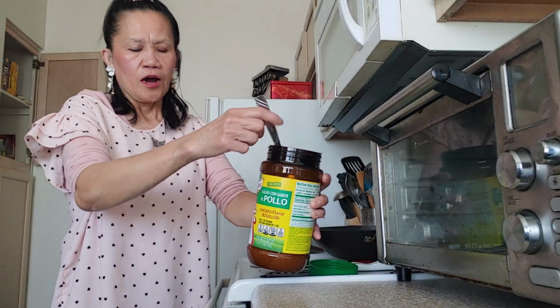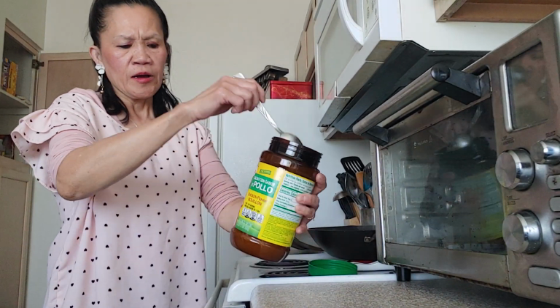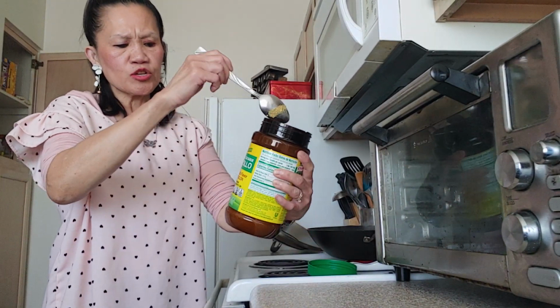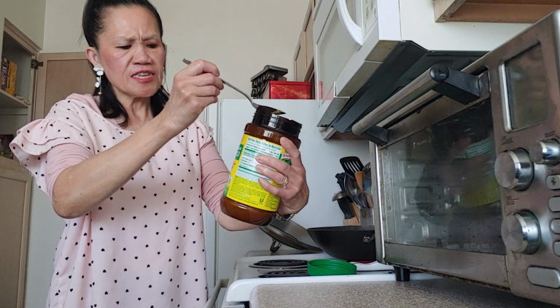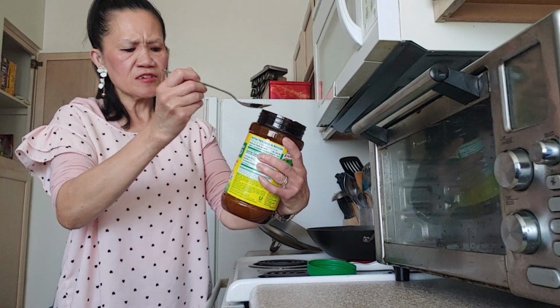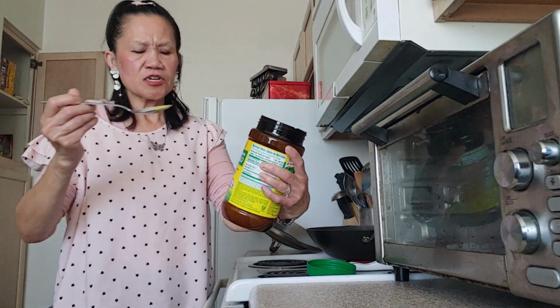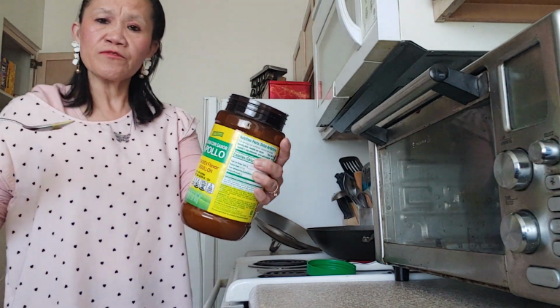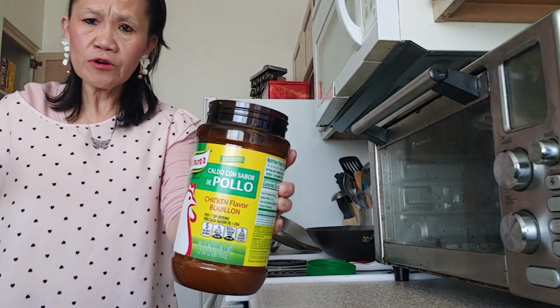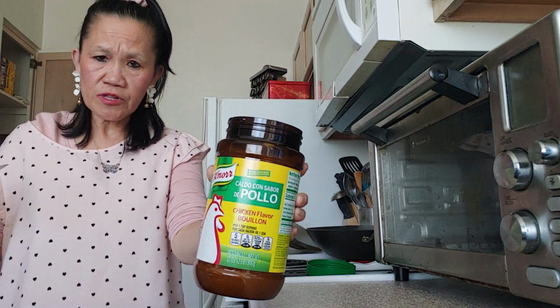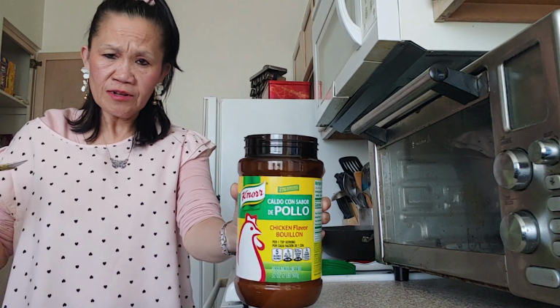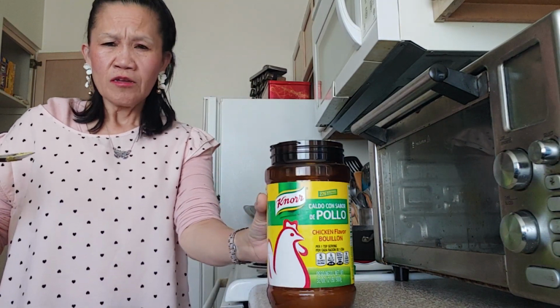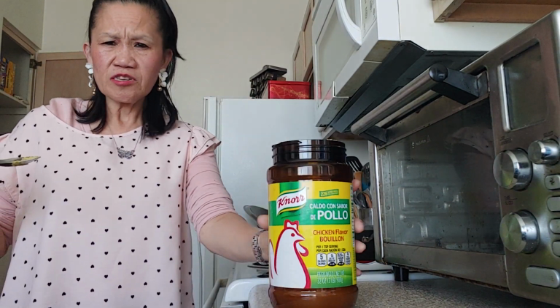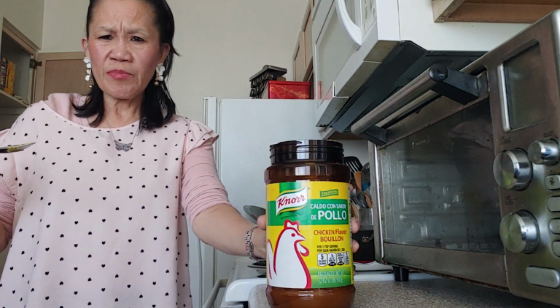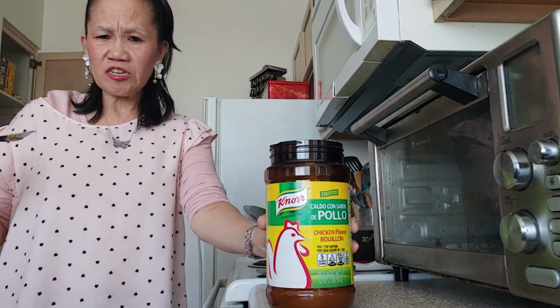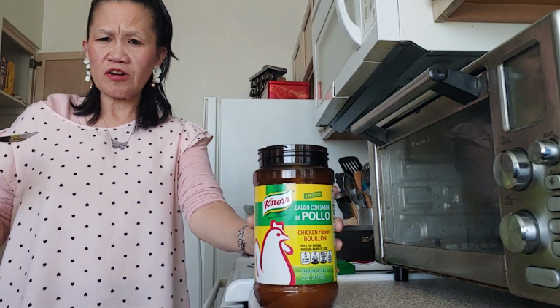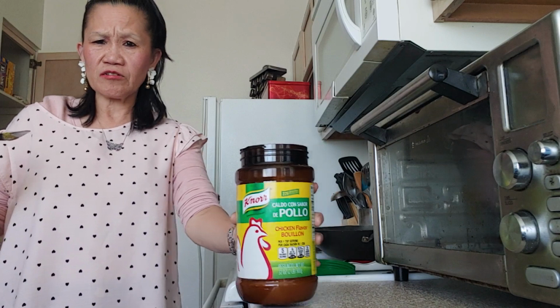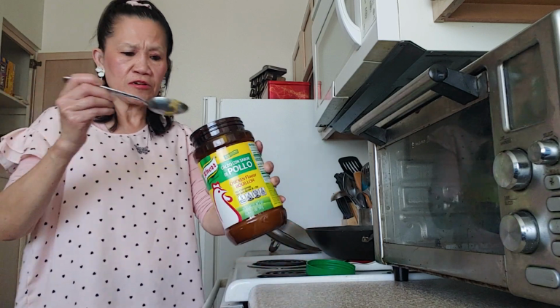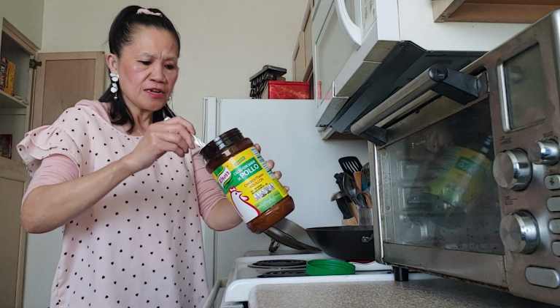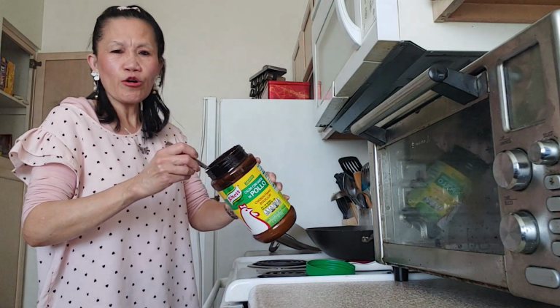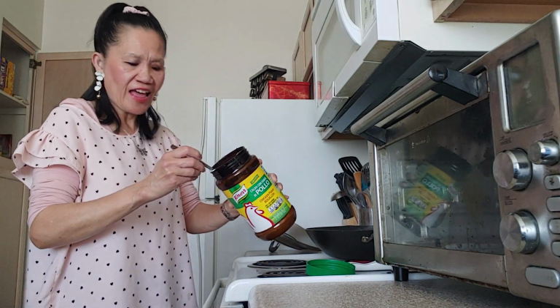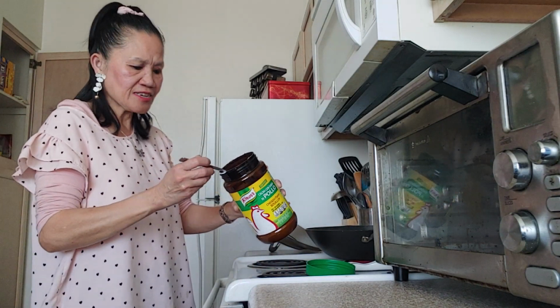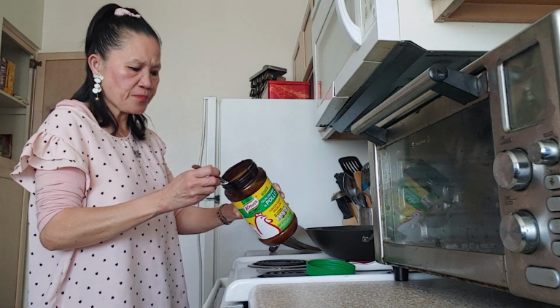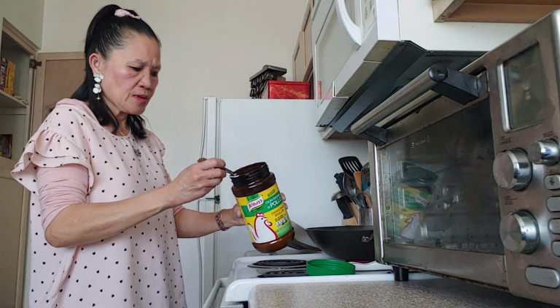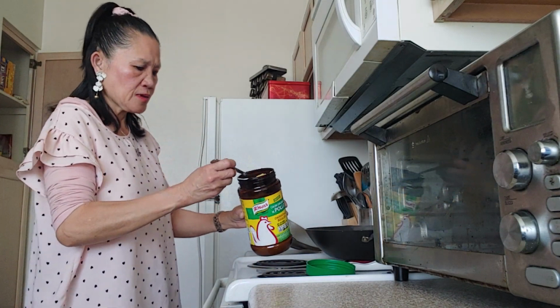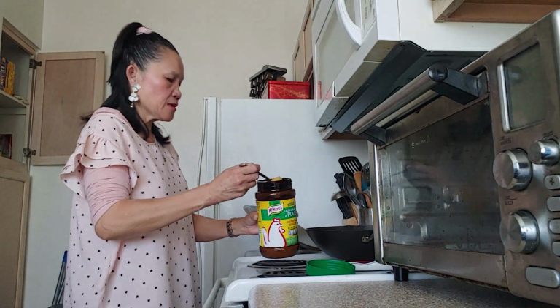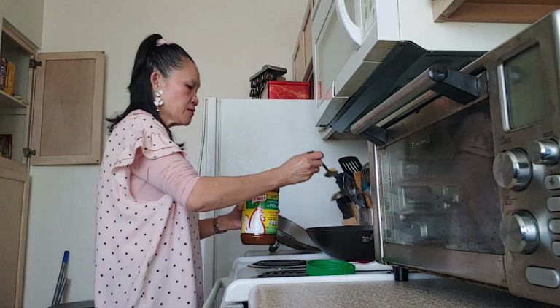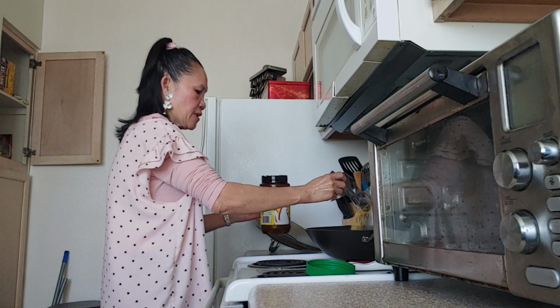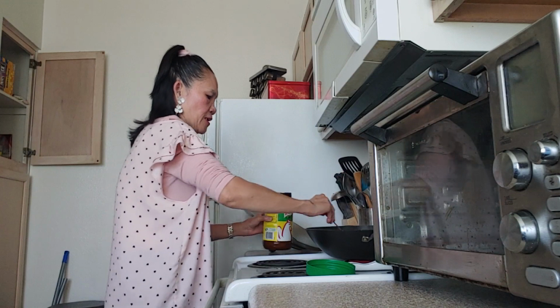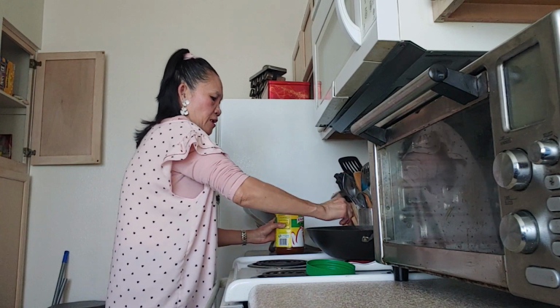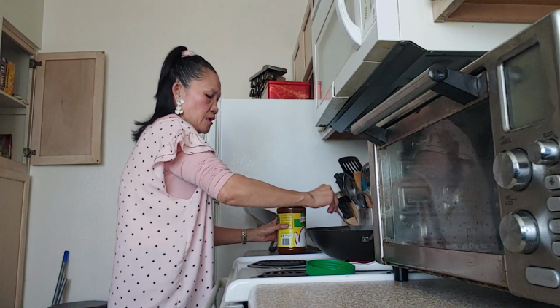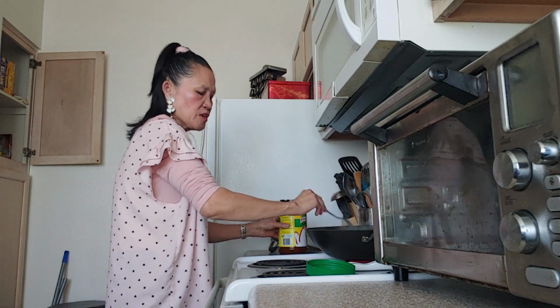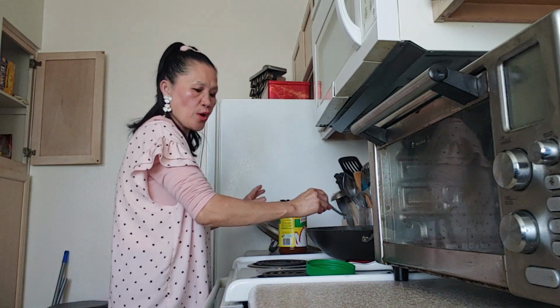I am going to add this chicken flavored bouillon. This is going to make it taste good. I always want to have this. And mix it well.